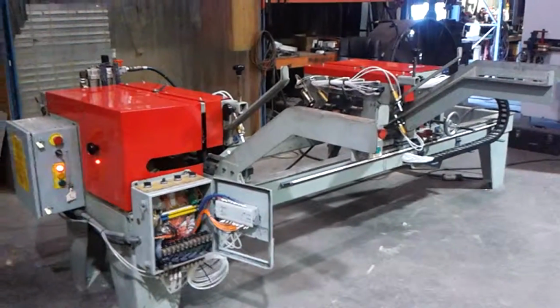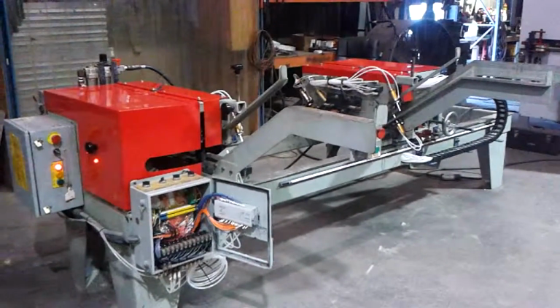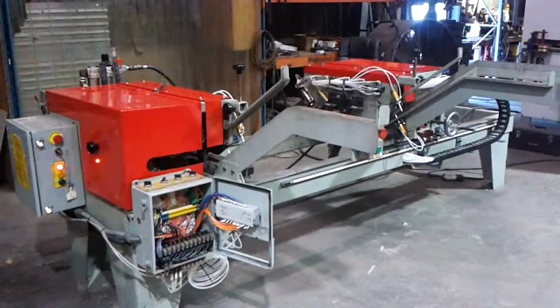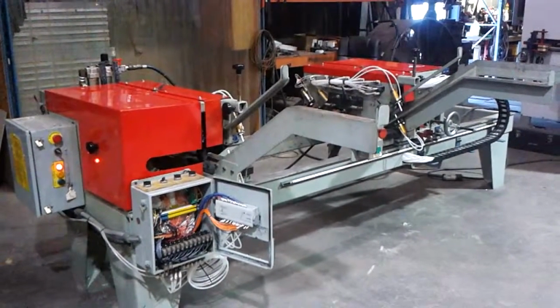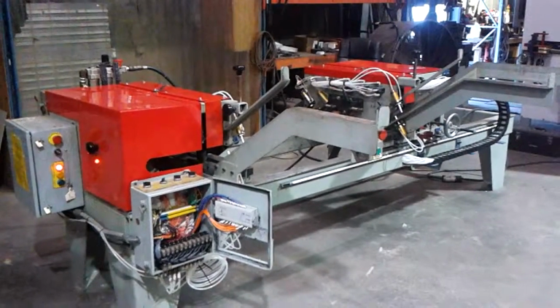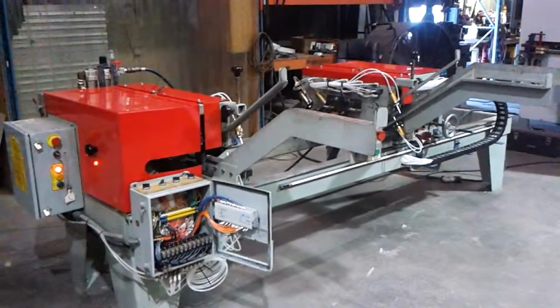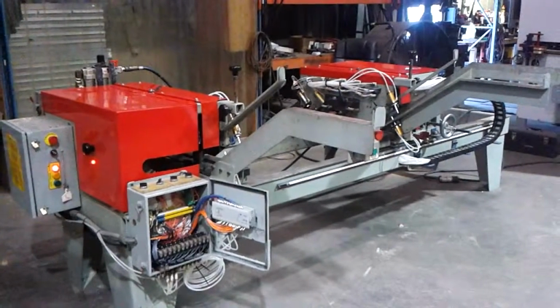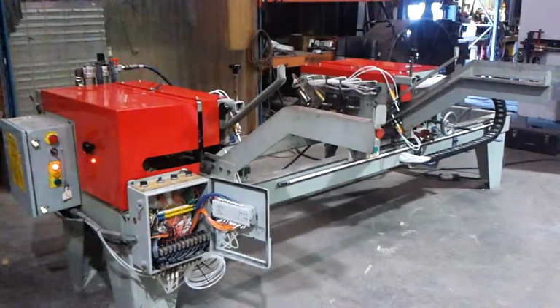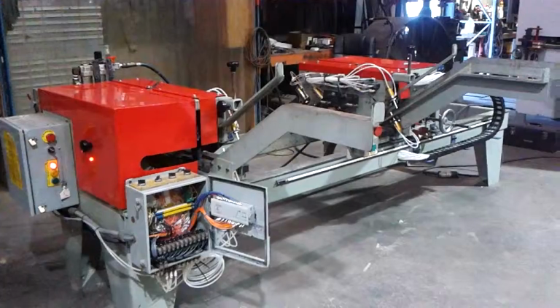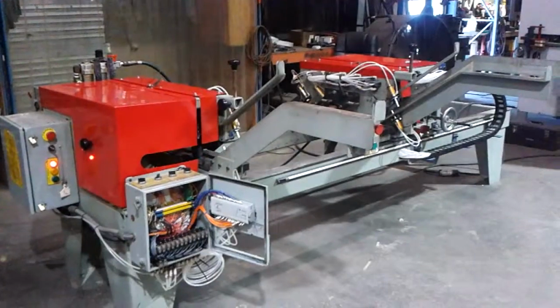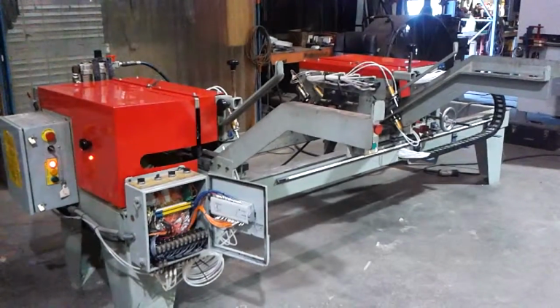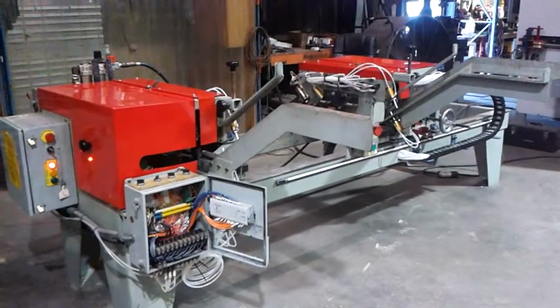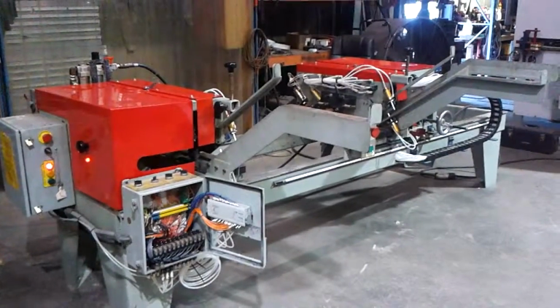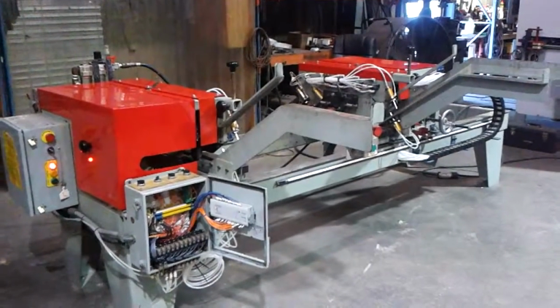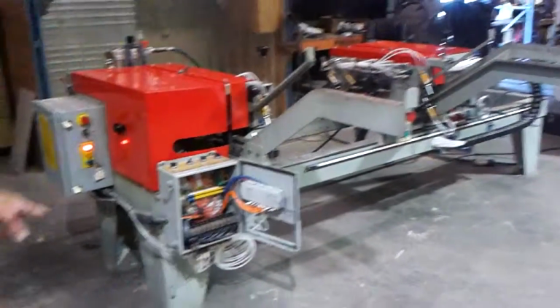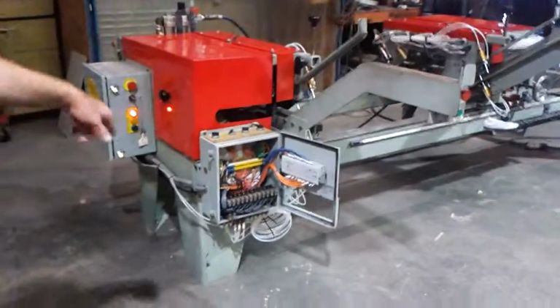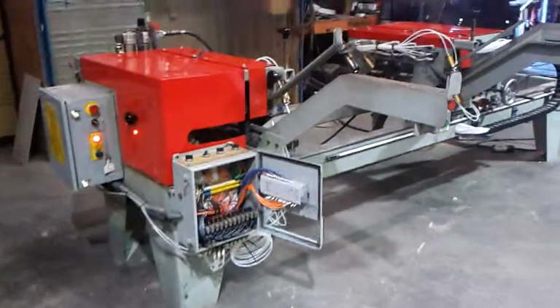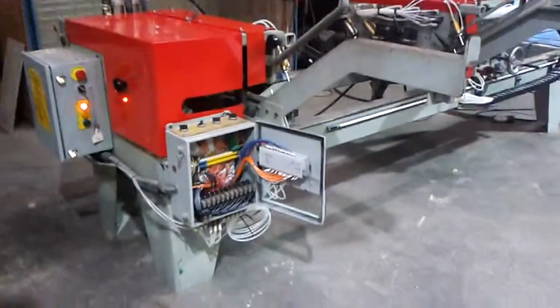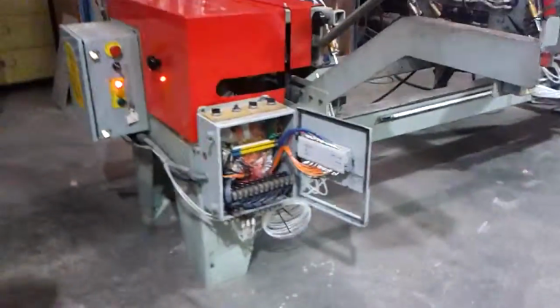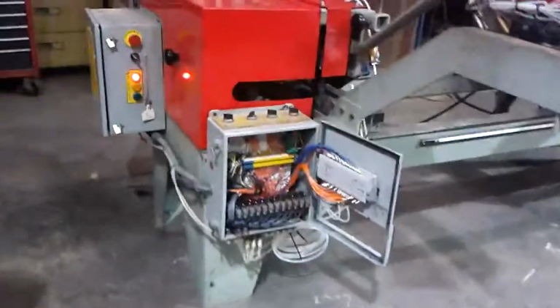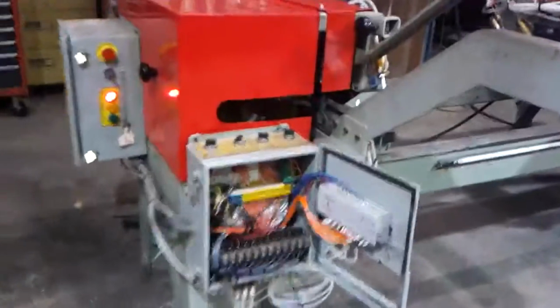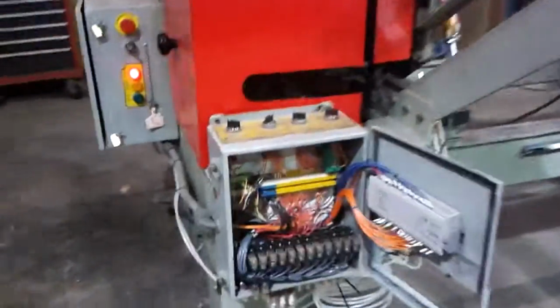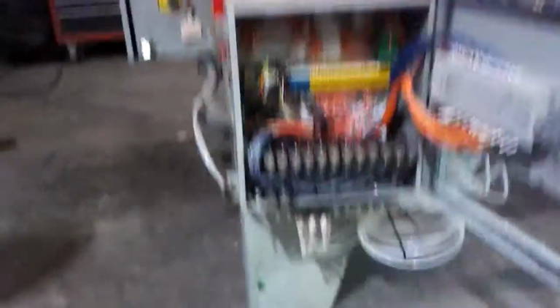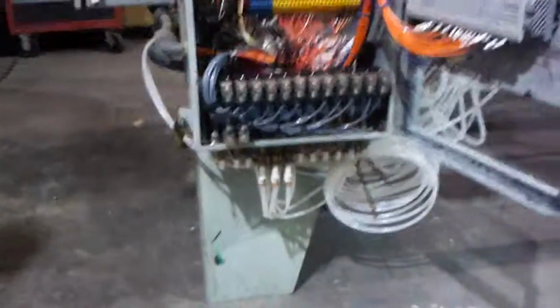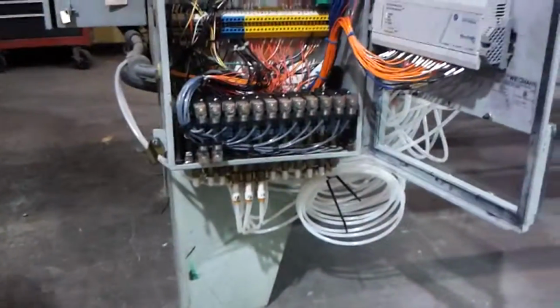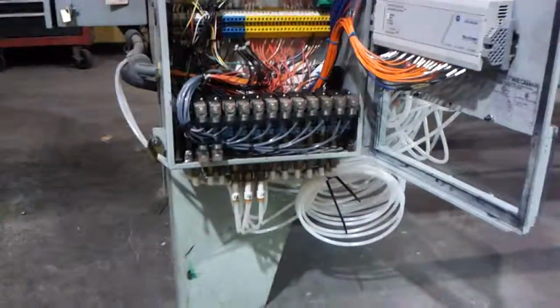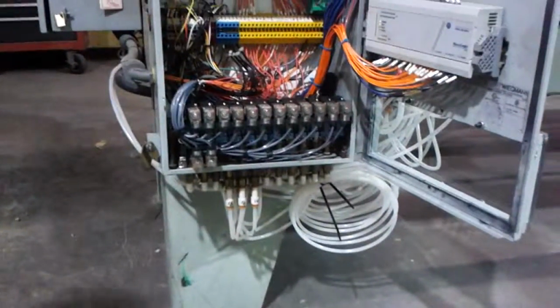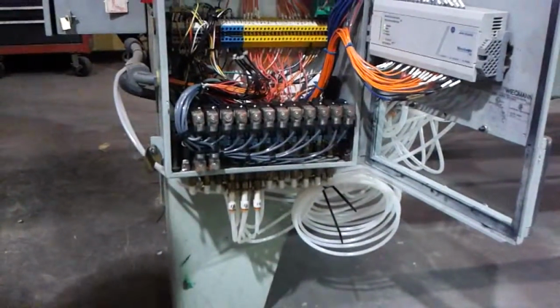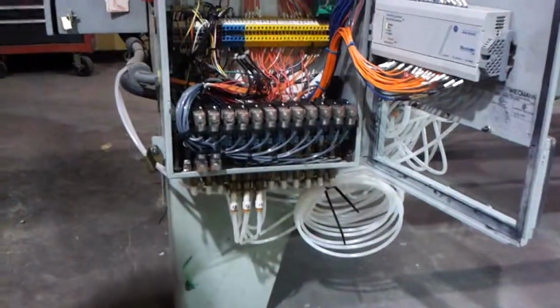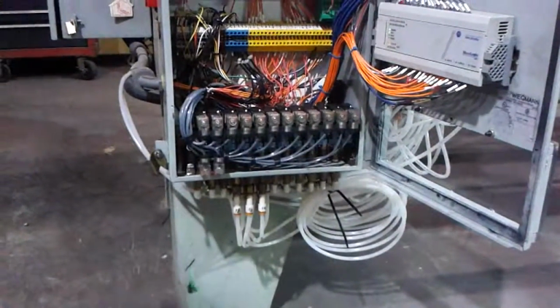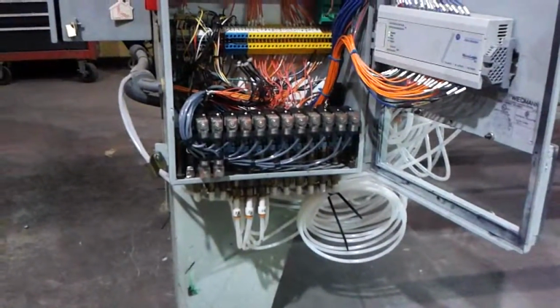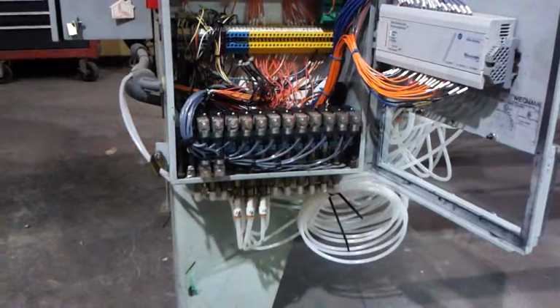We're going to do a quick video to show you the A45 after we repaired it. As you can see, we had to put a whole new manifold in. The original manifold had stripped out screw holes, so this is a brand new manifold.